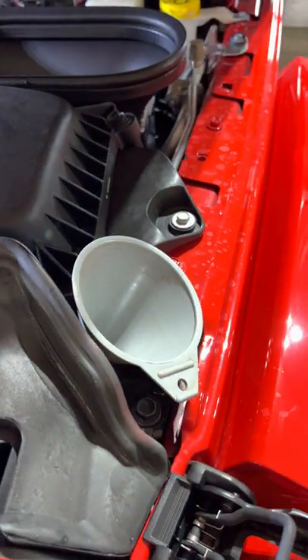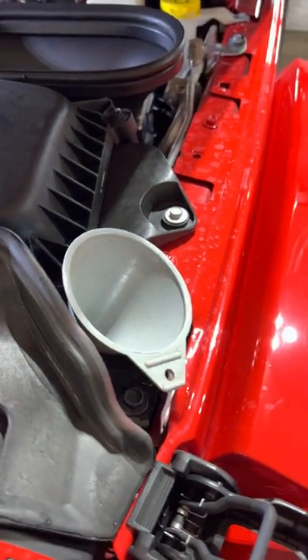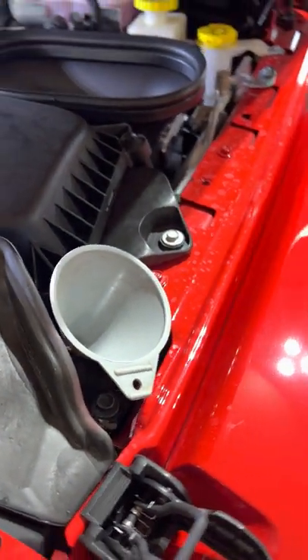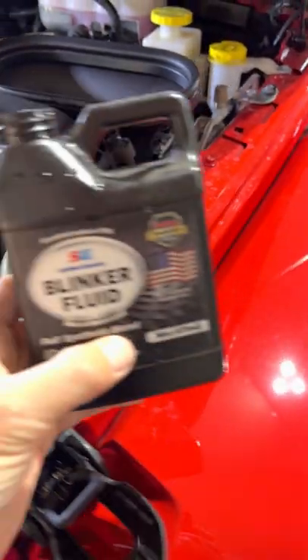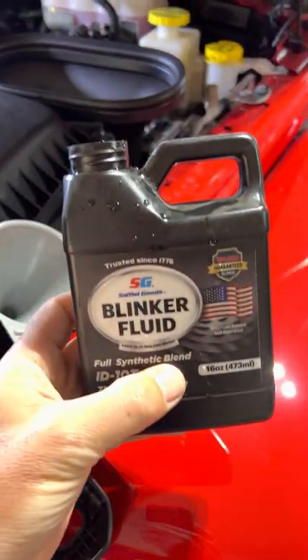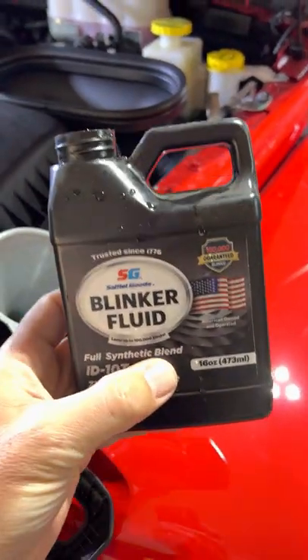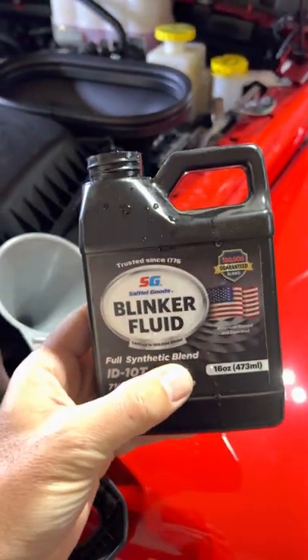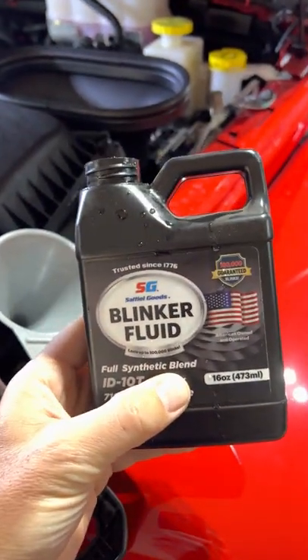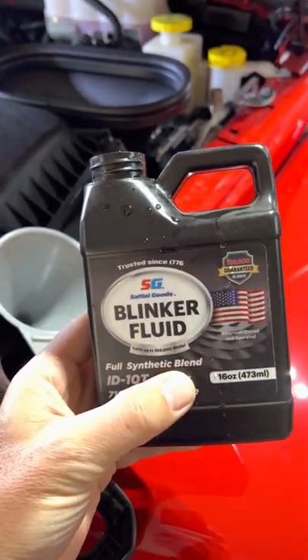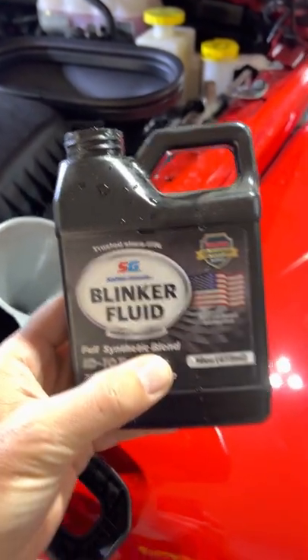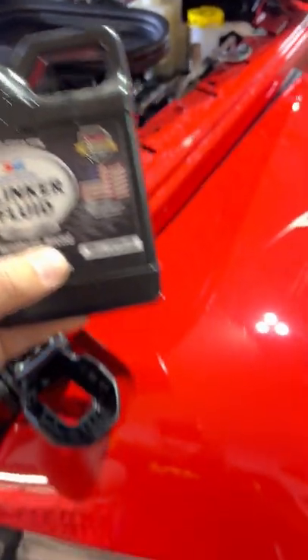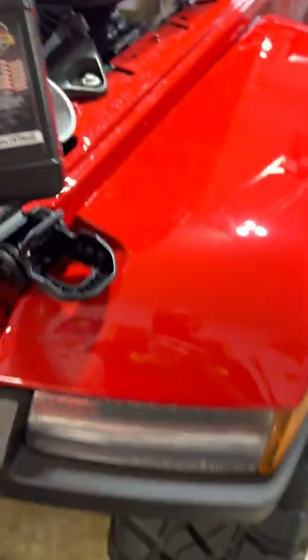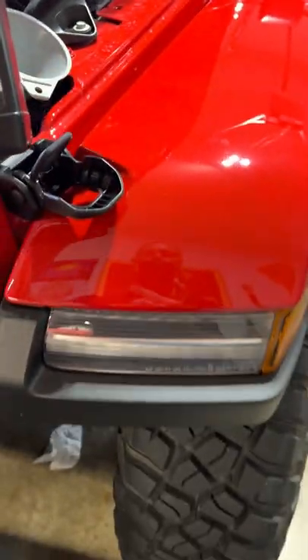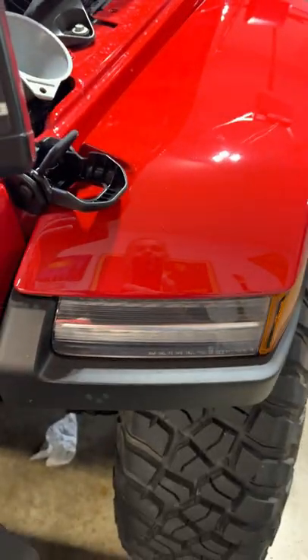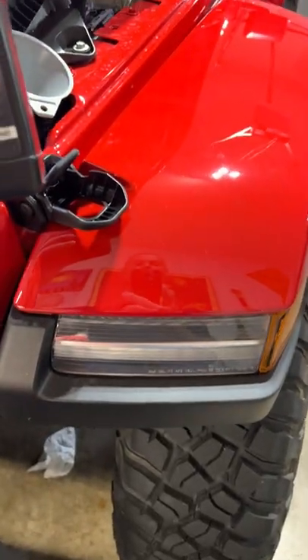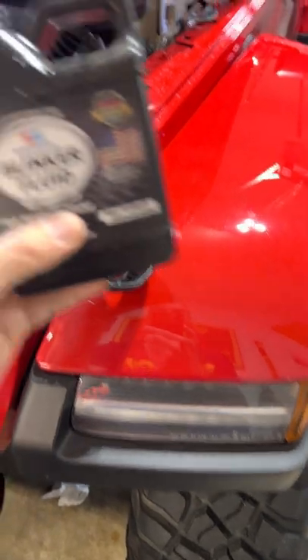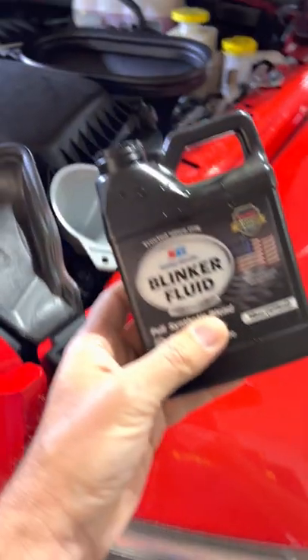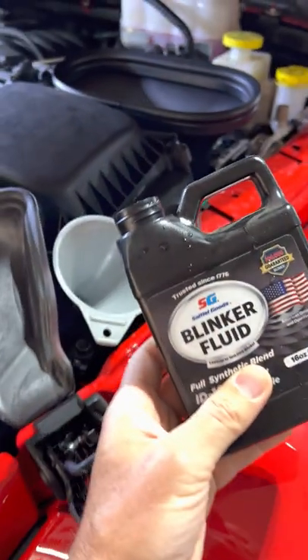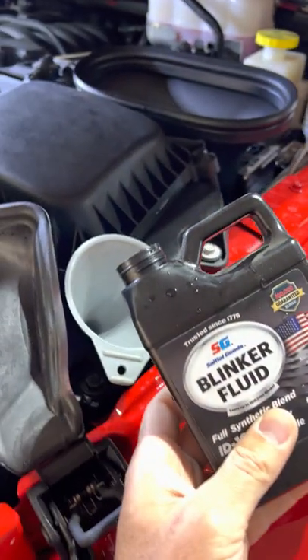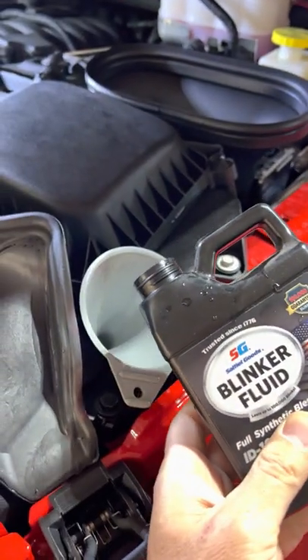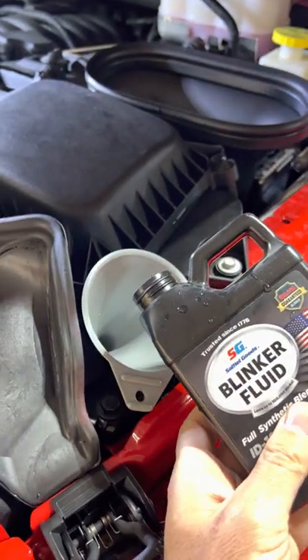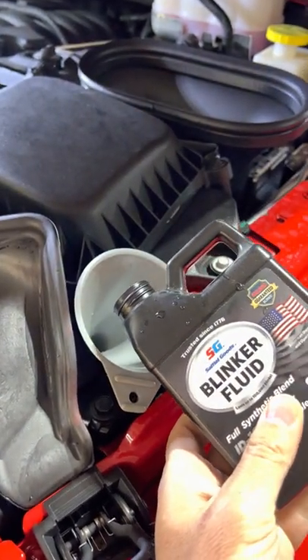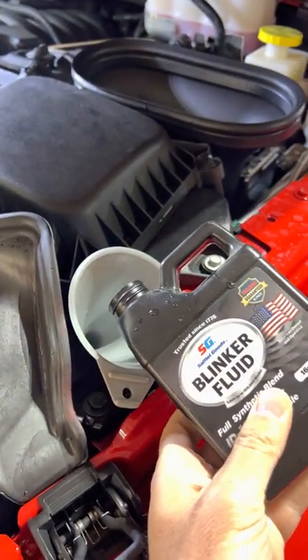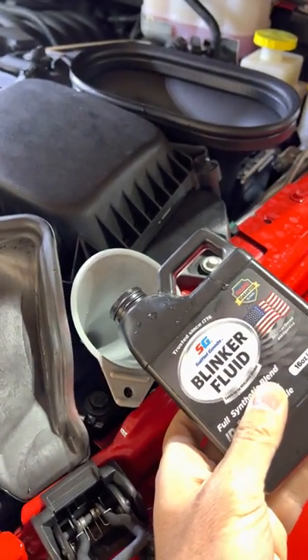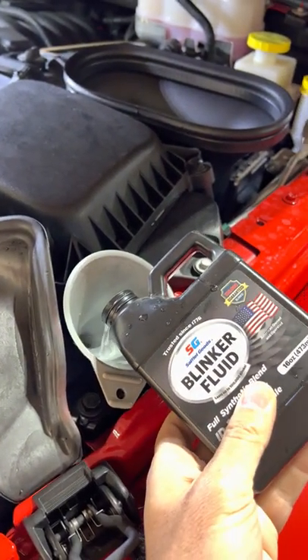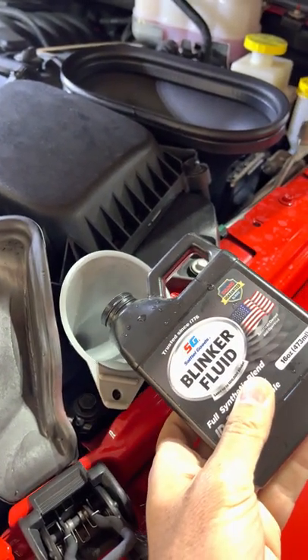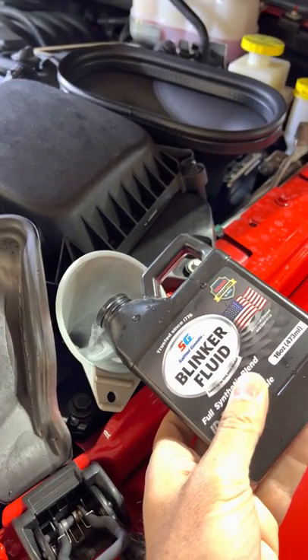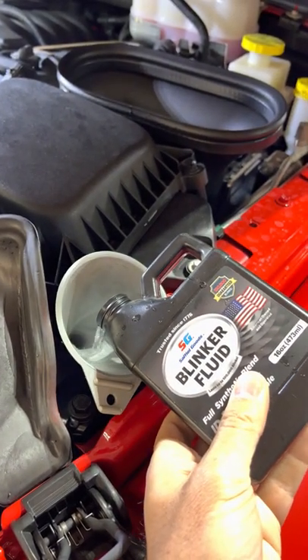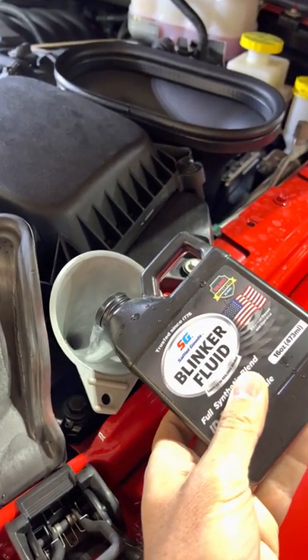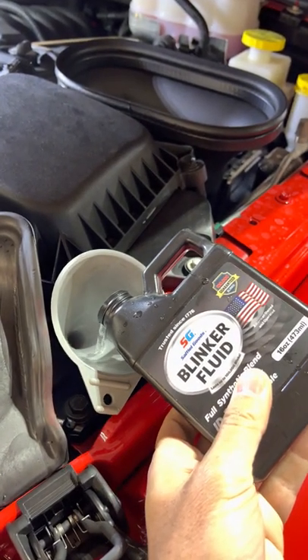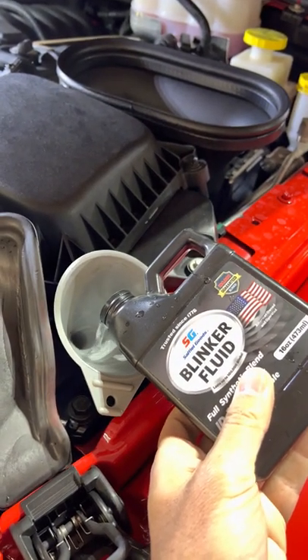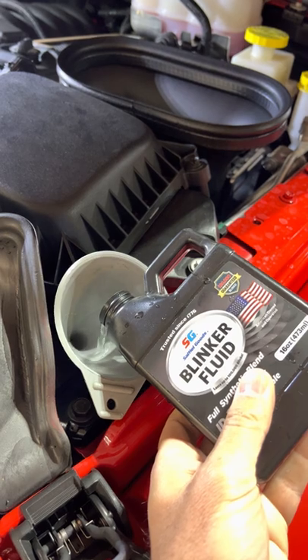And then you've got to dump some of this stuff in every 200 times that you use the turn signal. Man, super frustrating. I had no idea I was going to have to do this.